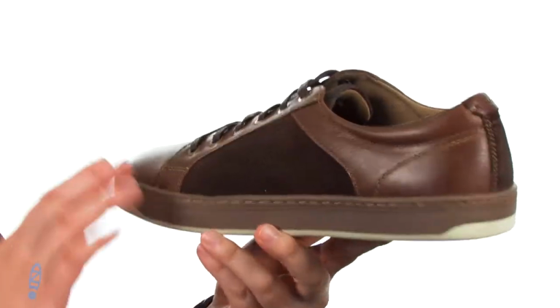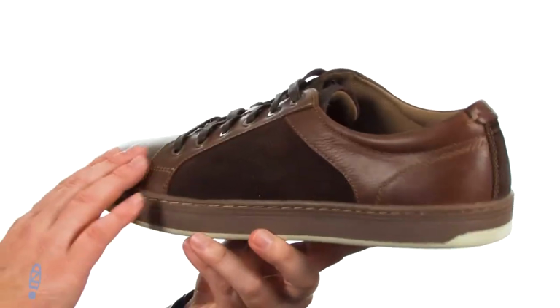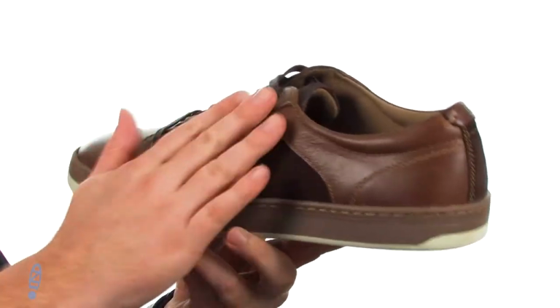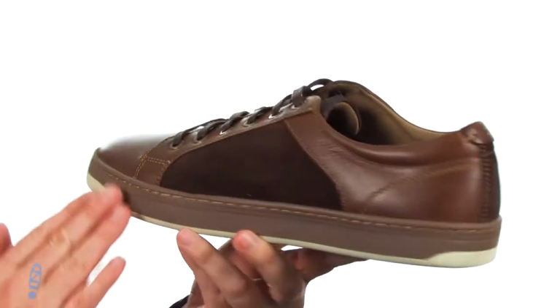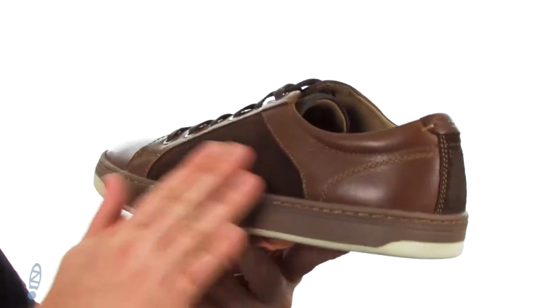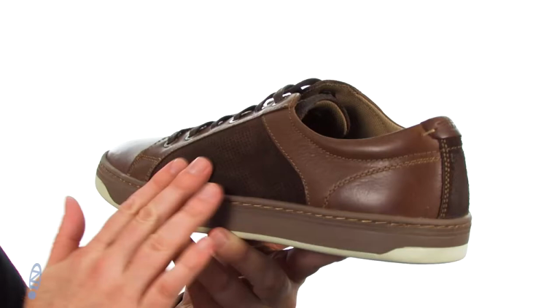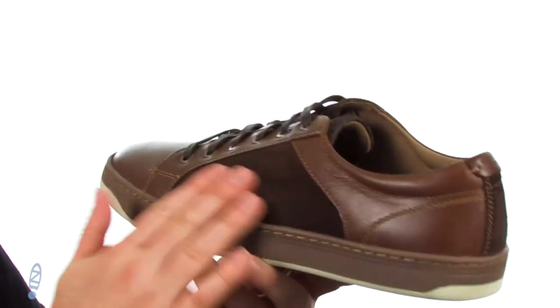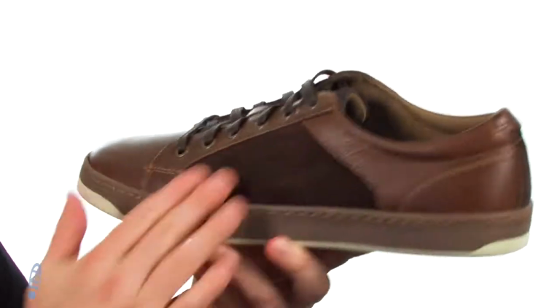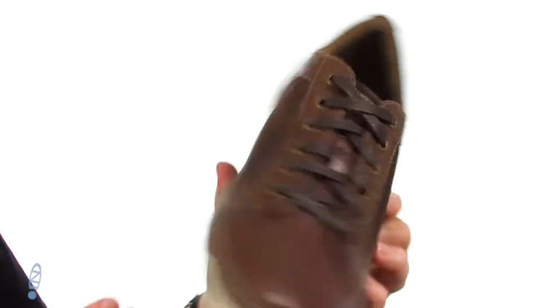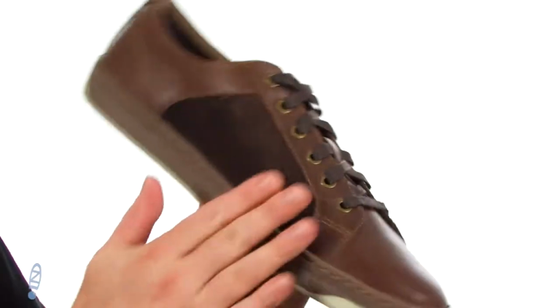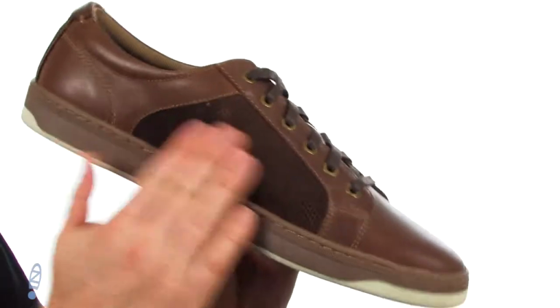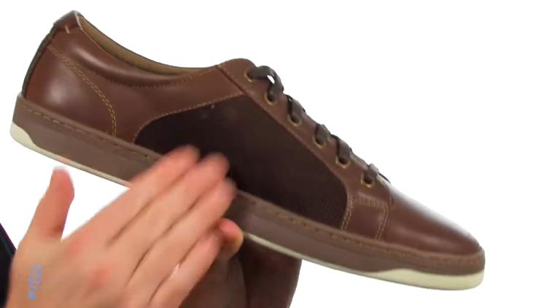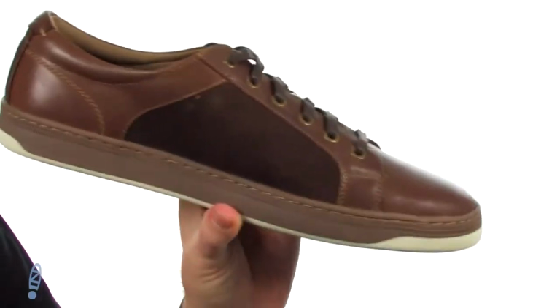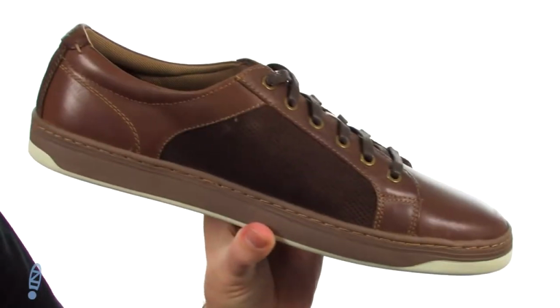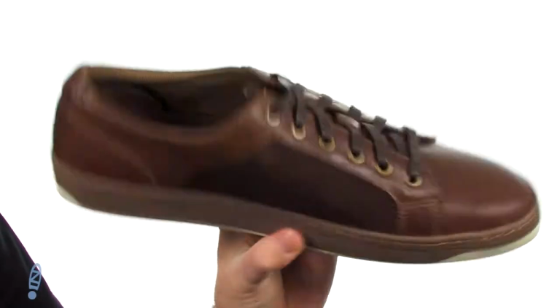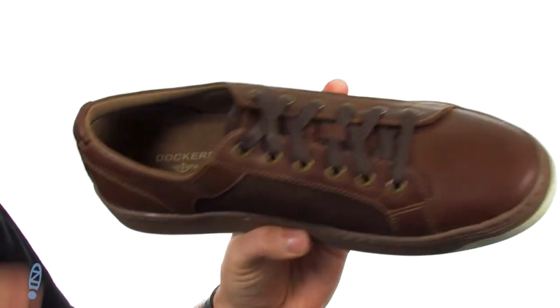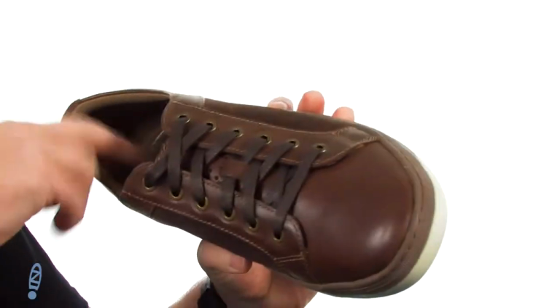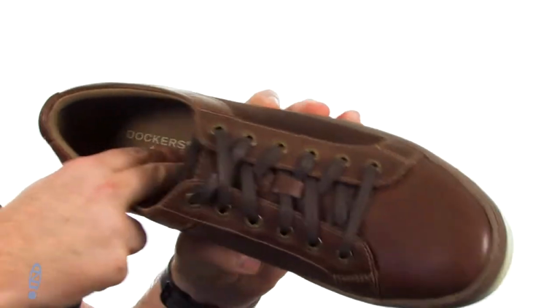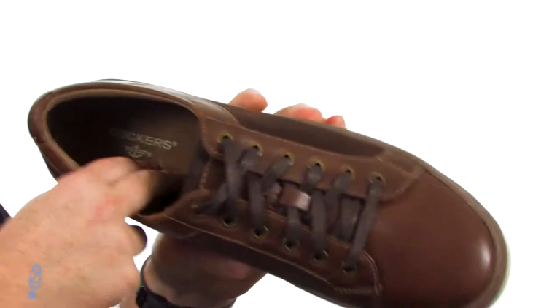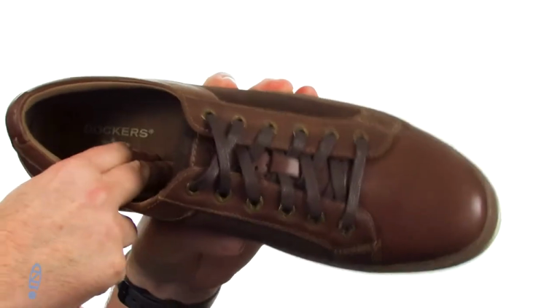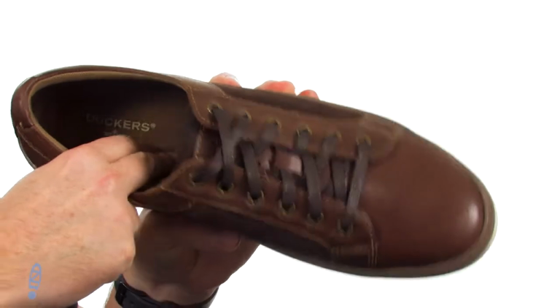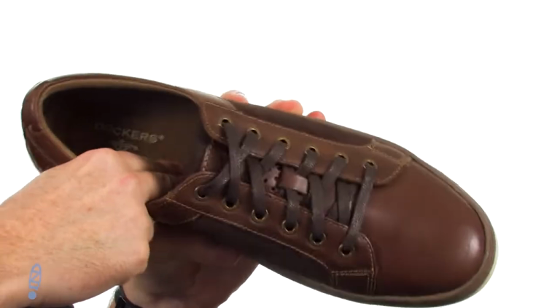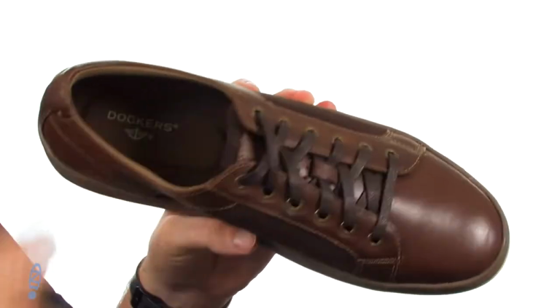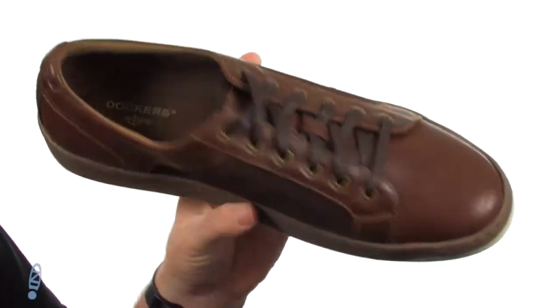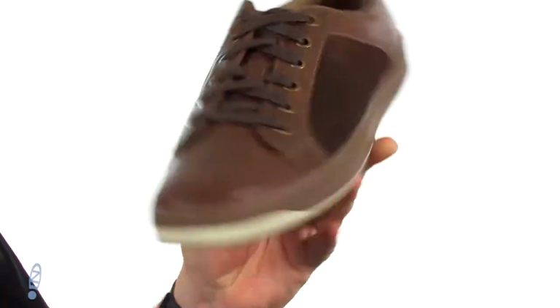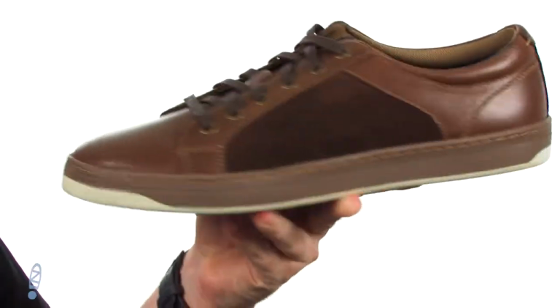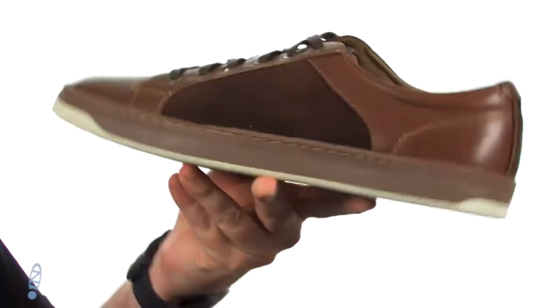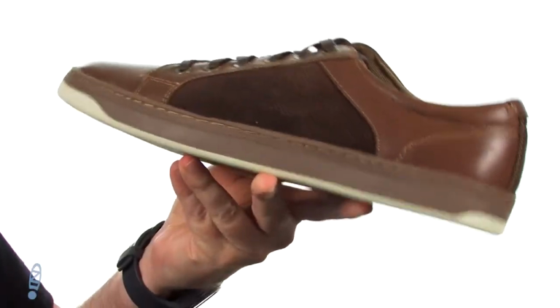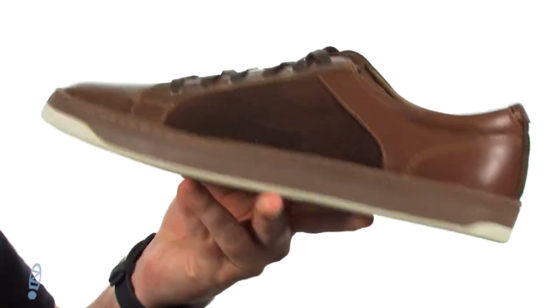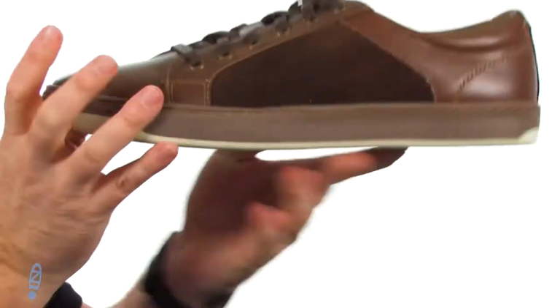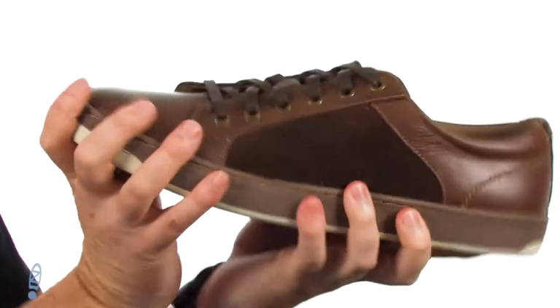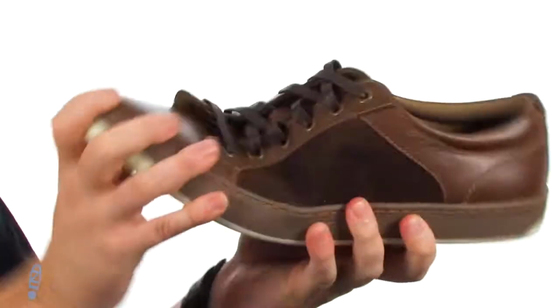Made with full grain leather, with perforated suede panels here on the side. They put memory foam cushioning down there in the footbed, so you gotta be comfortable.